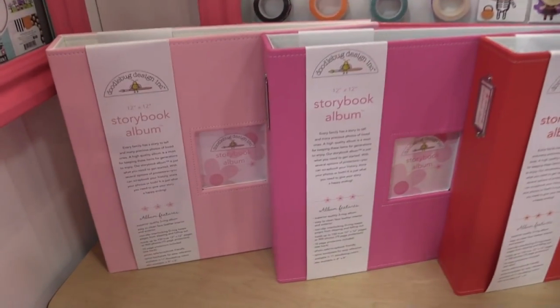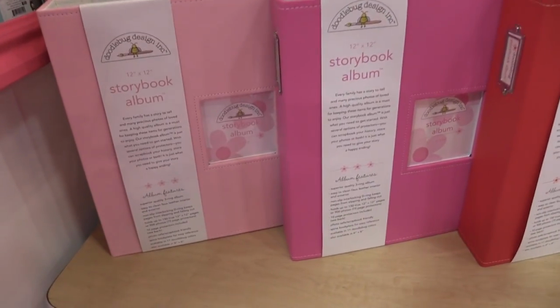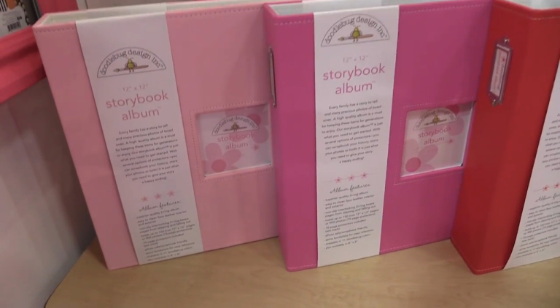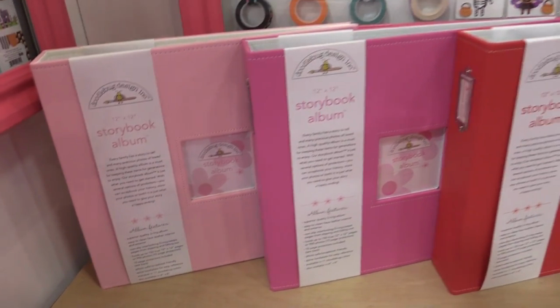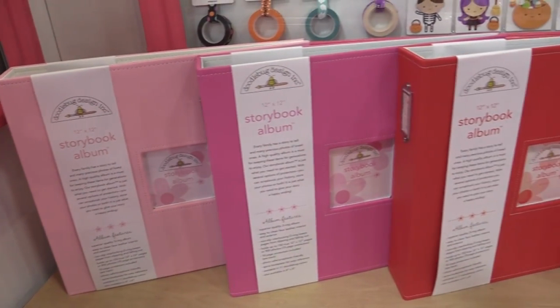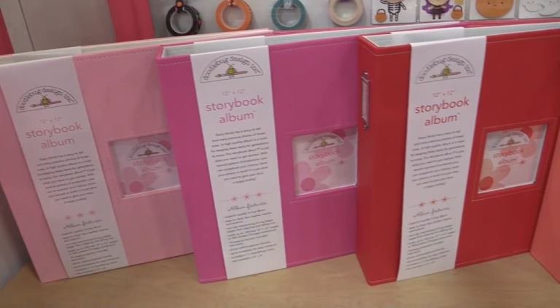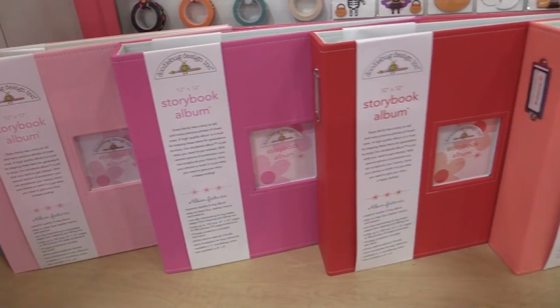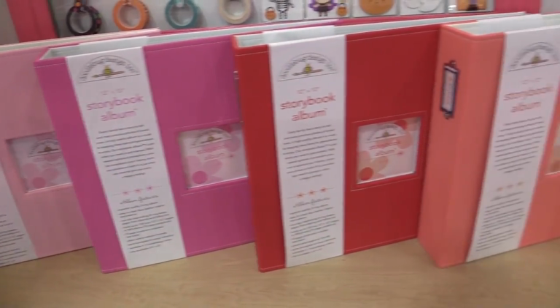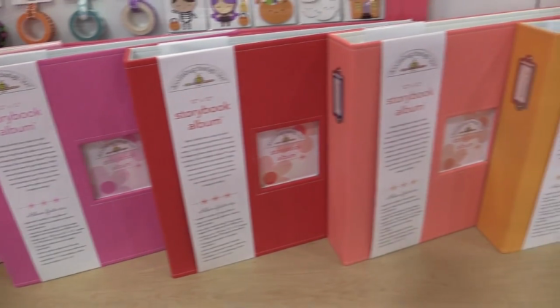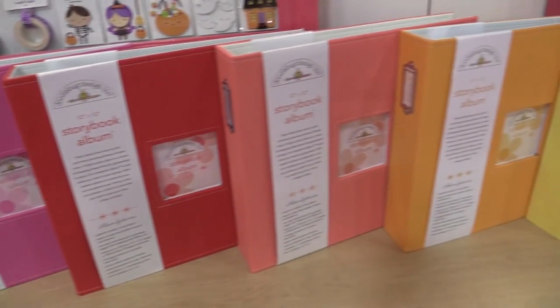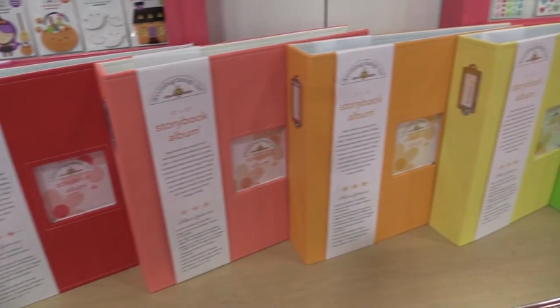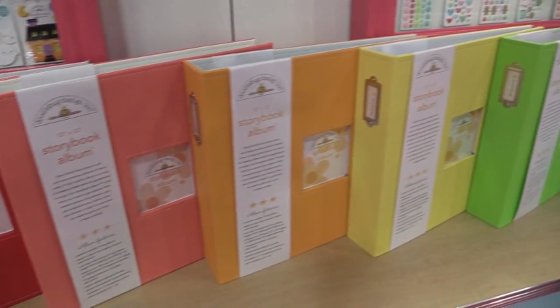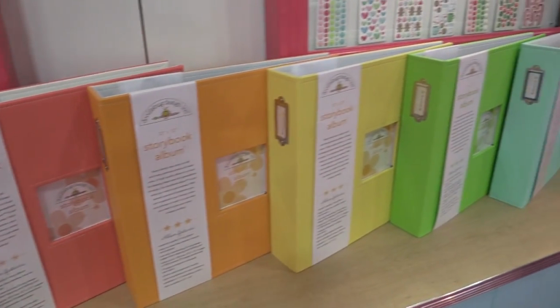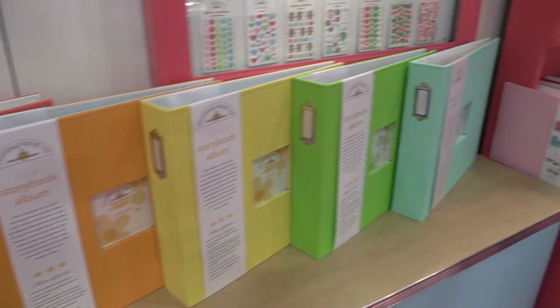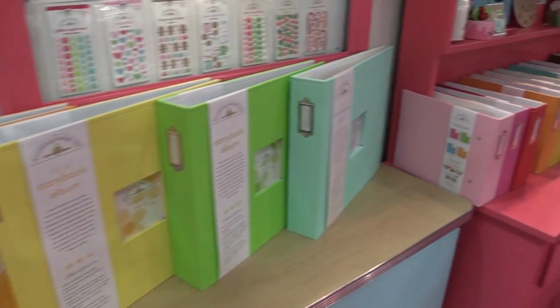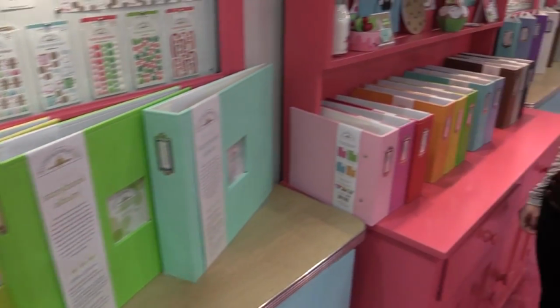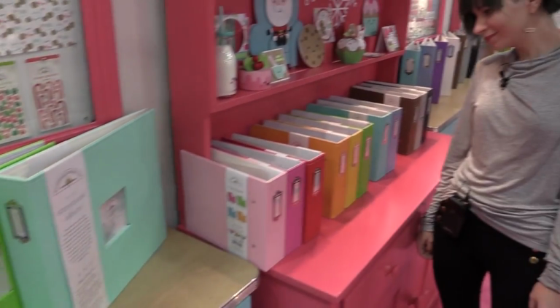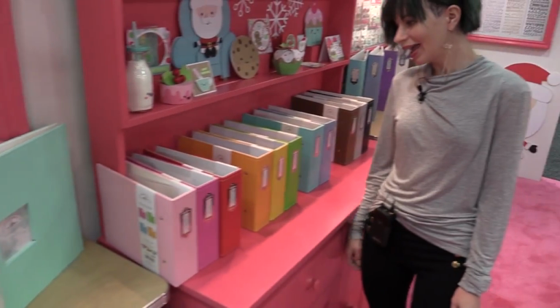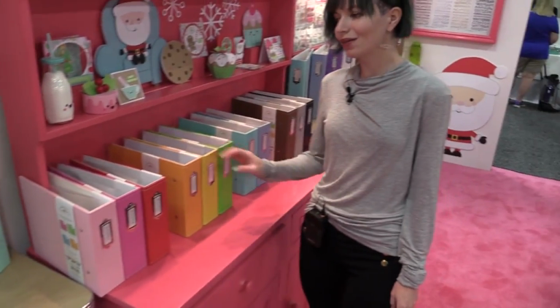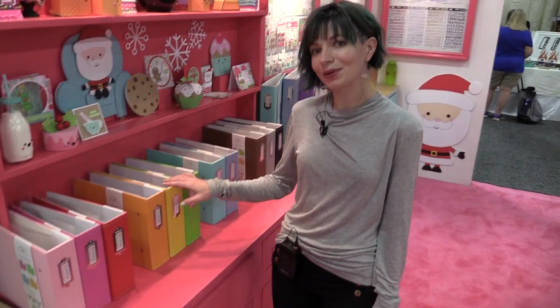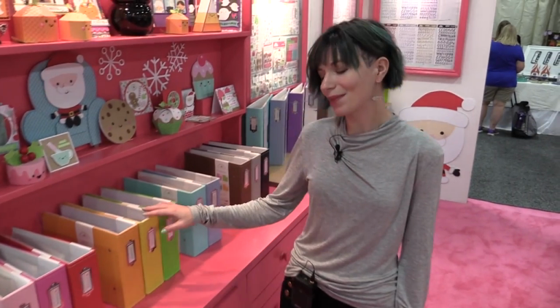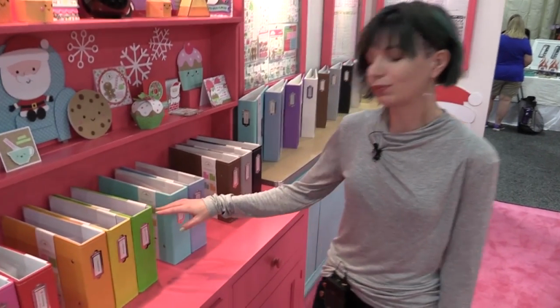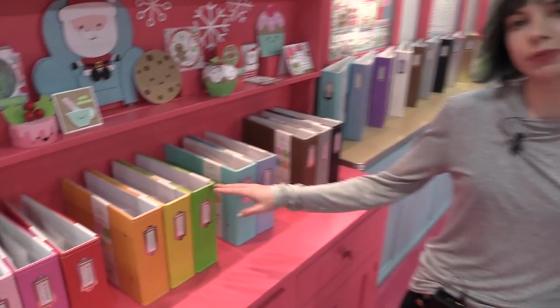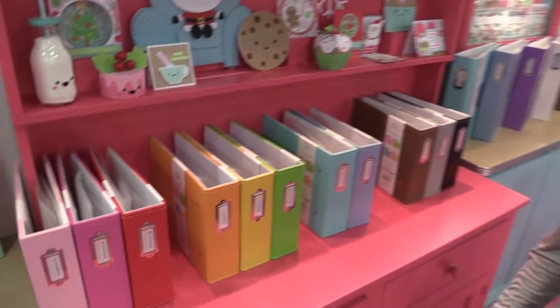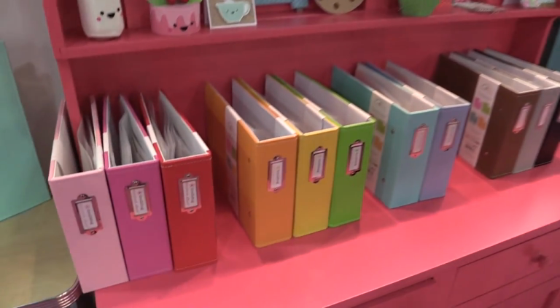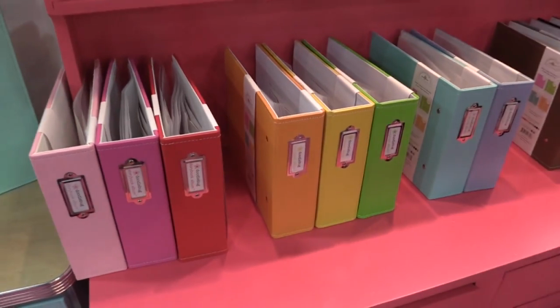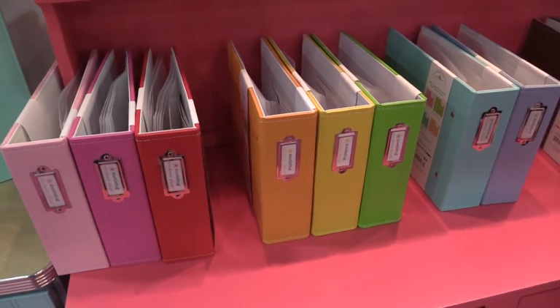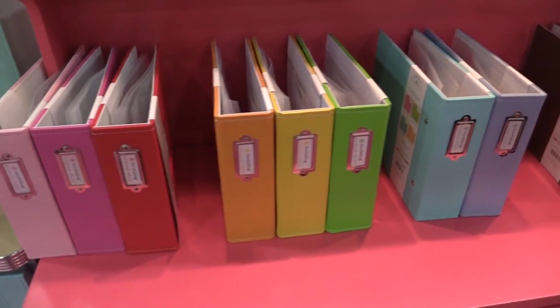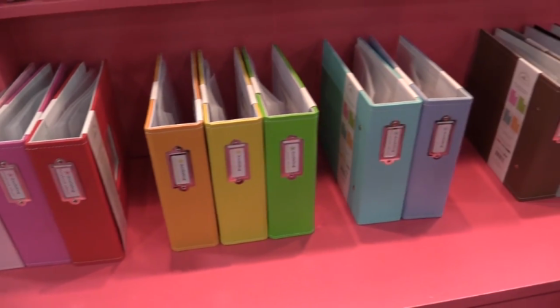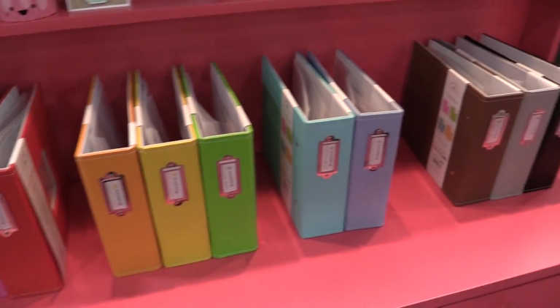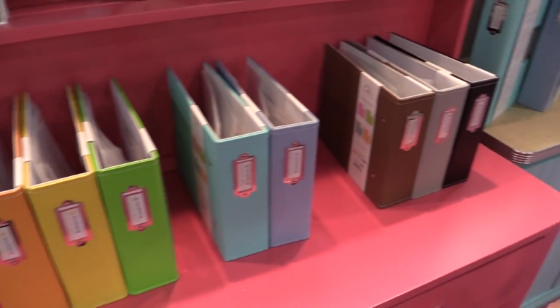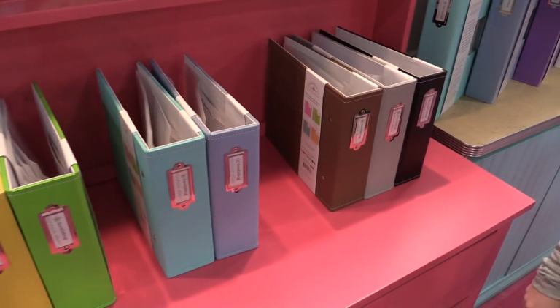Here are some of the other colors we have for the Storybook album. They're also available in the 8x8 as well, and those were the ones that I was holding. So these are the new Storybook albums by Doodle Bug Design.